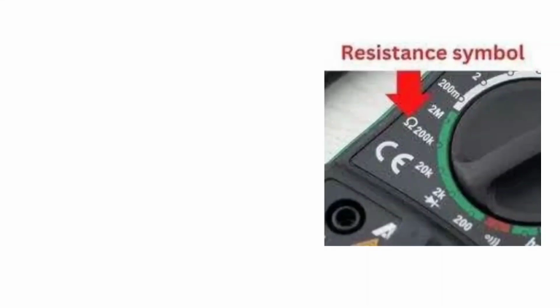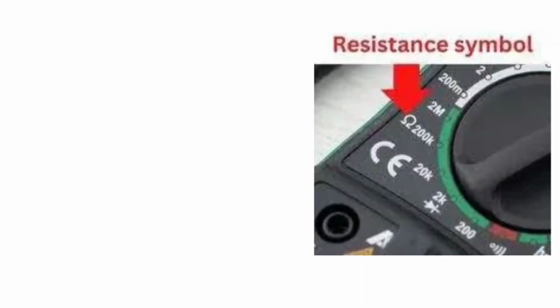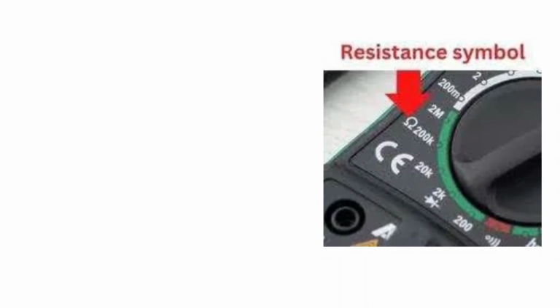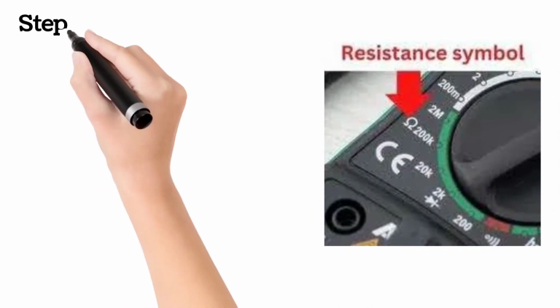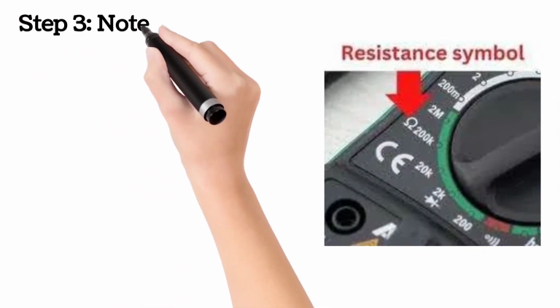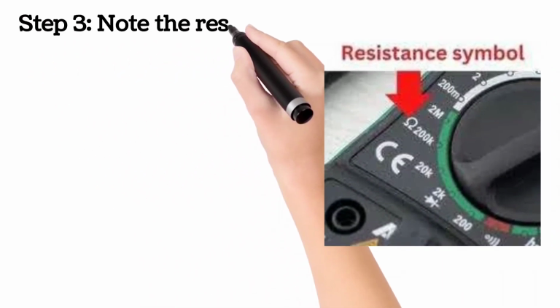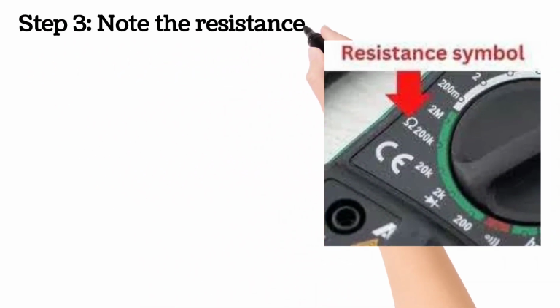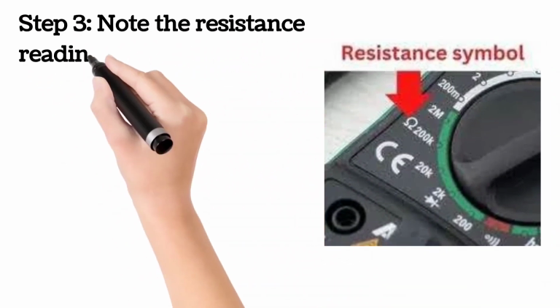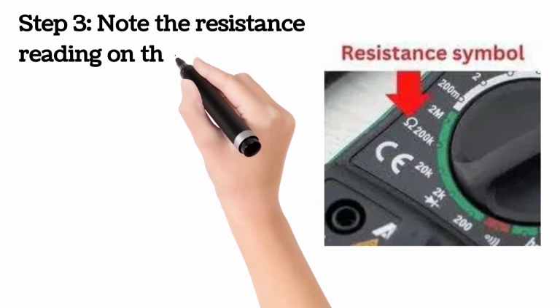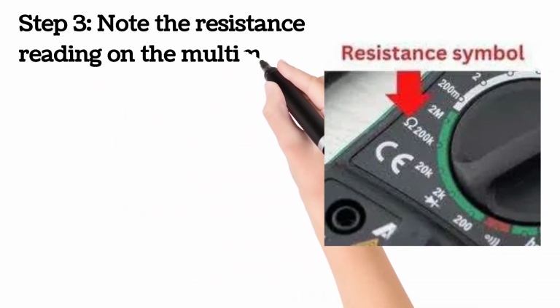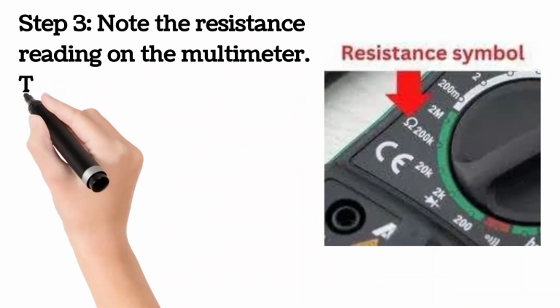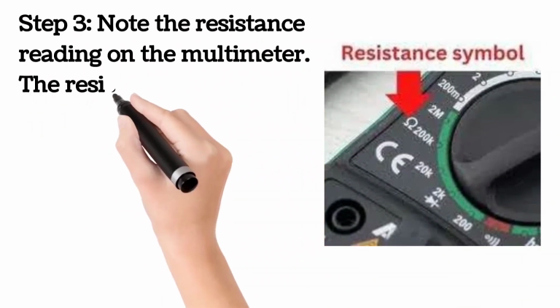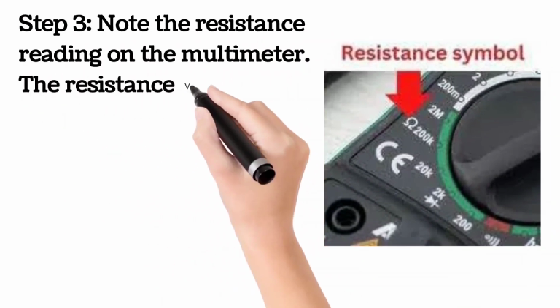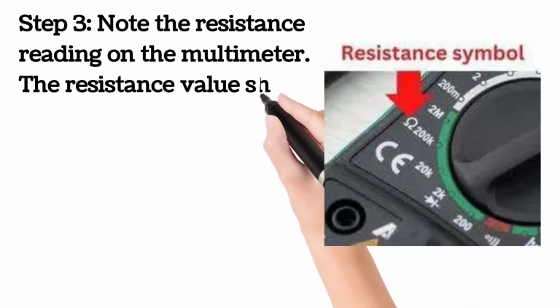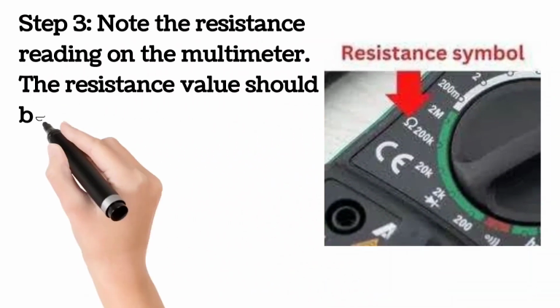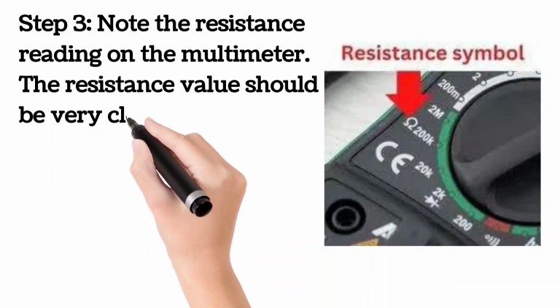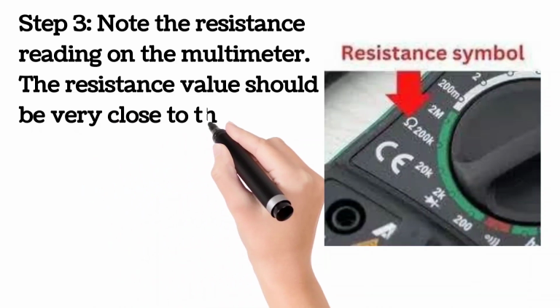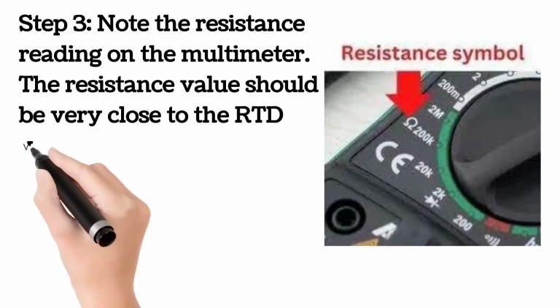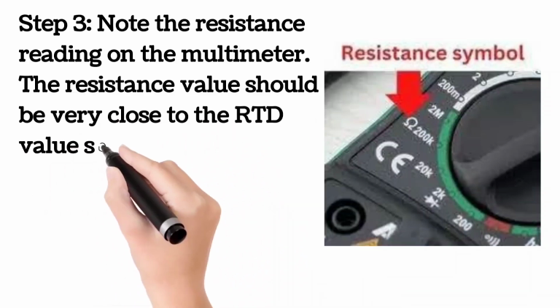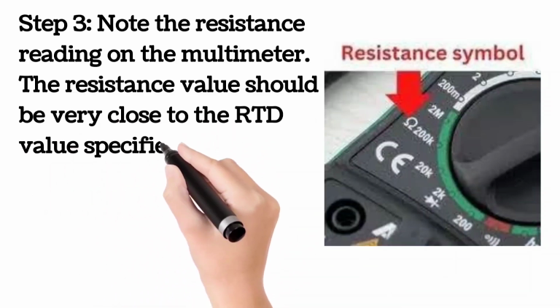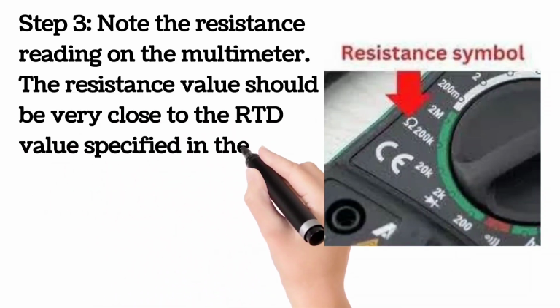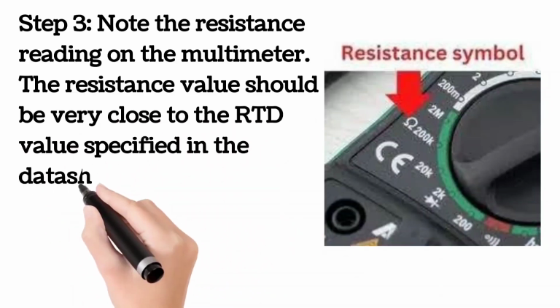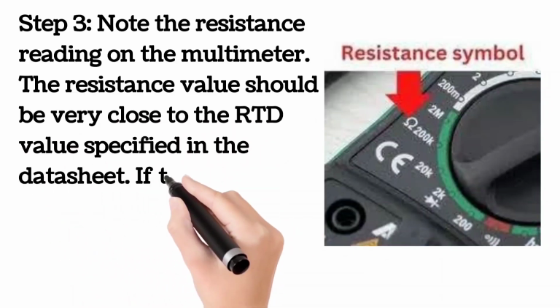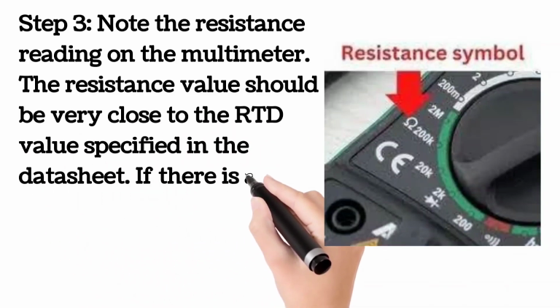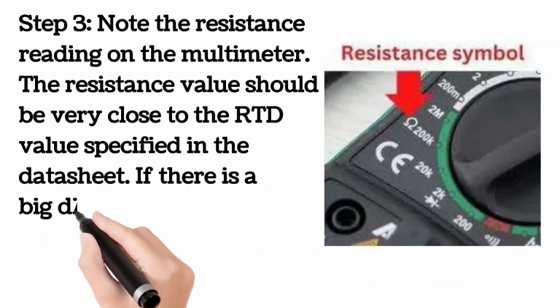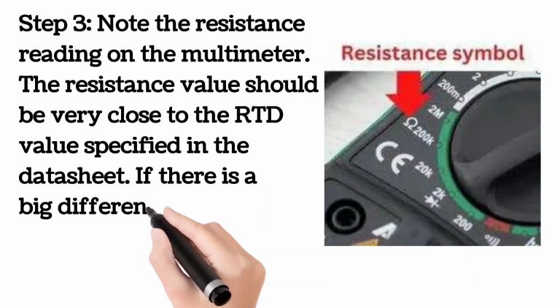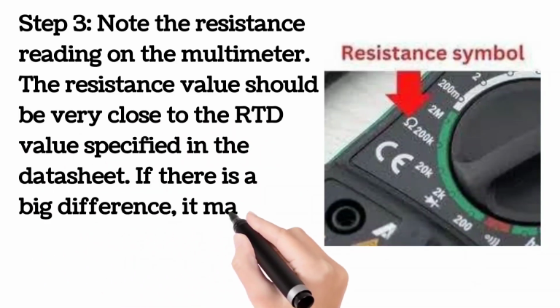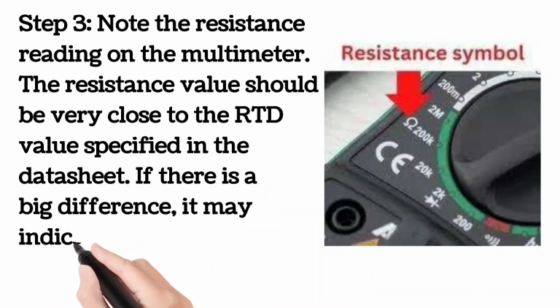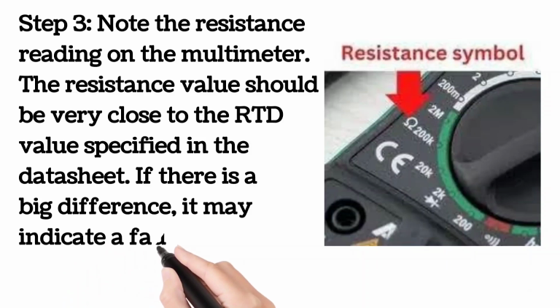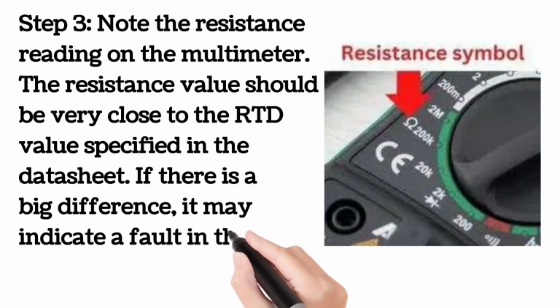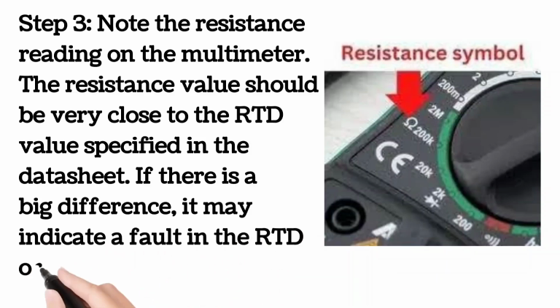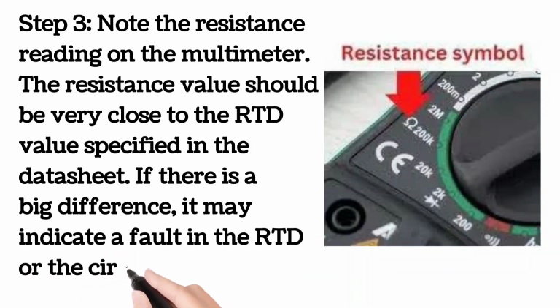Step 3. Note the resistance reading on the multimeter. The resistance value should be very close to the RTD value specified in the datasheet. If there is a big difference, it may indicate a fault in the RTD or the circuit.